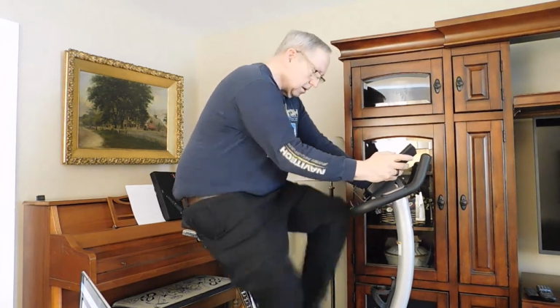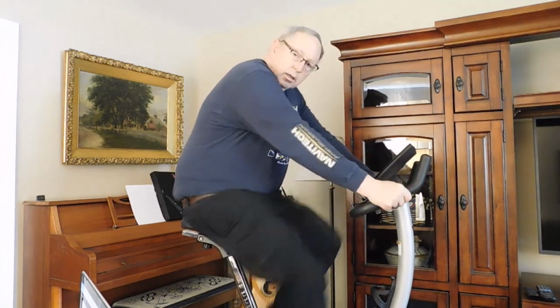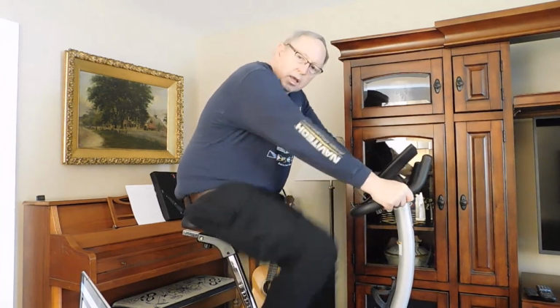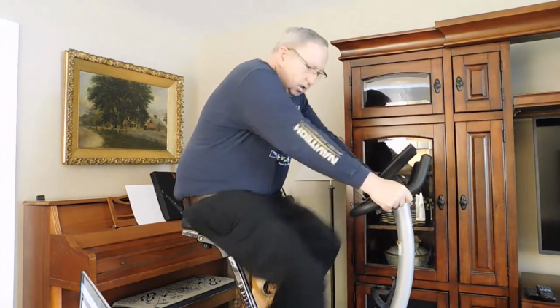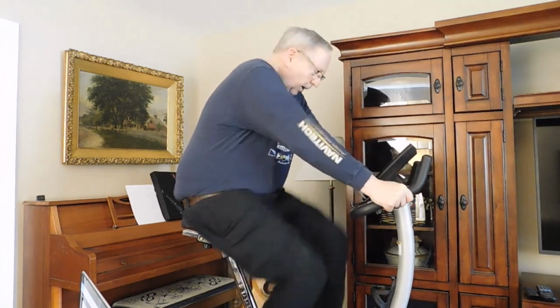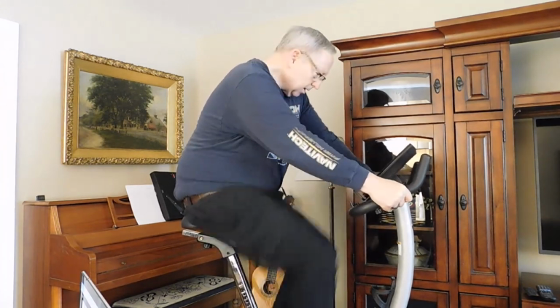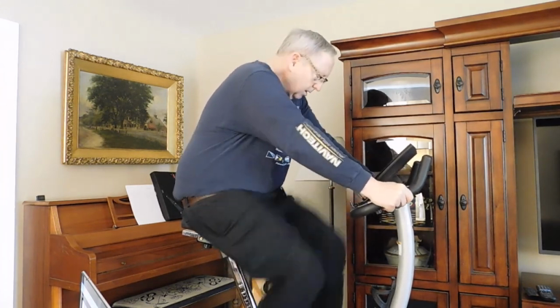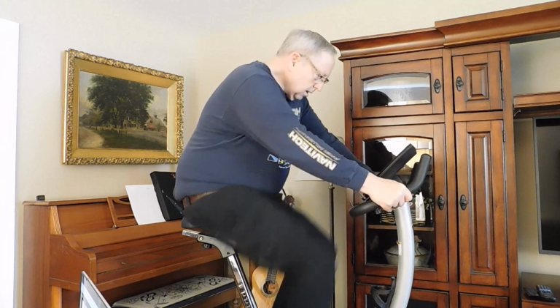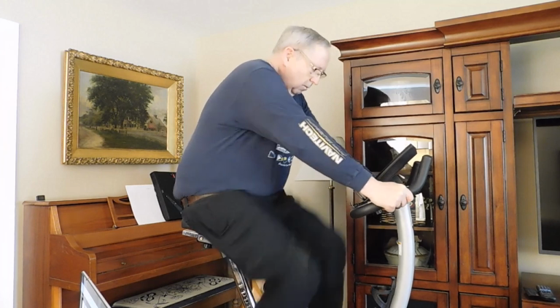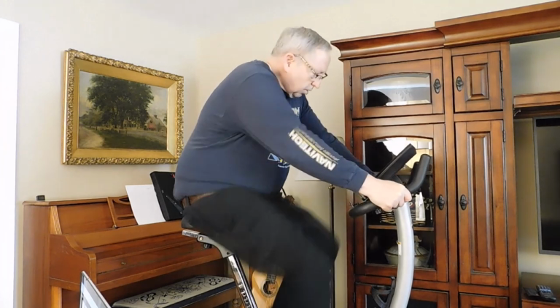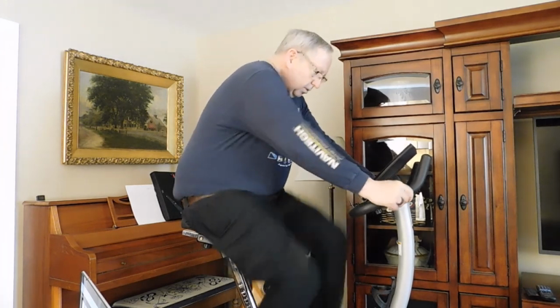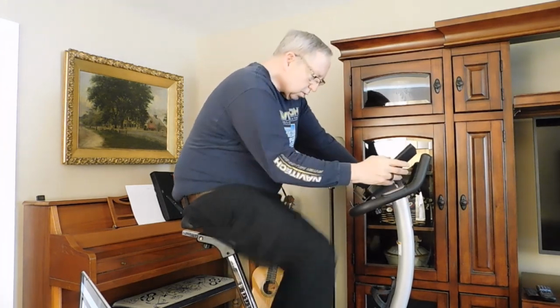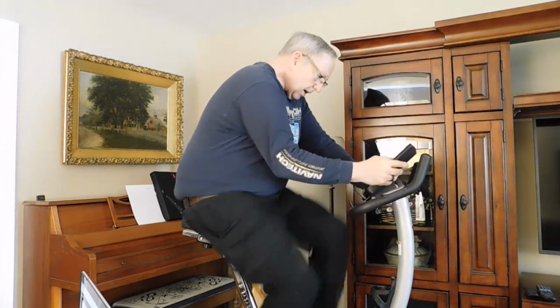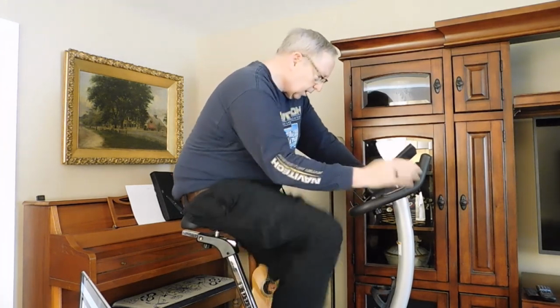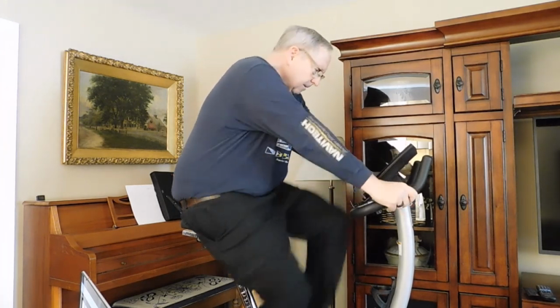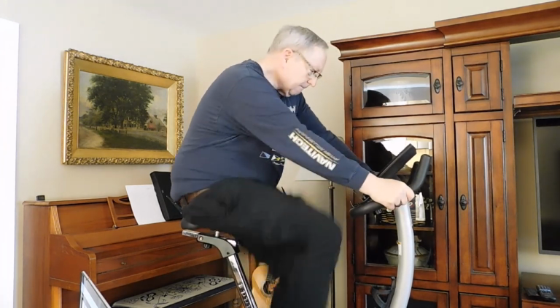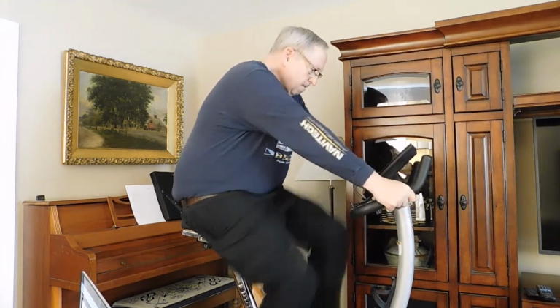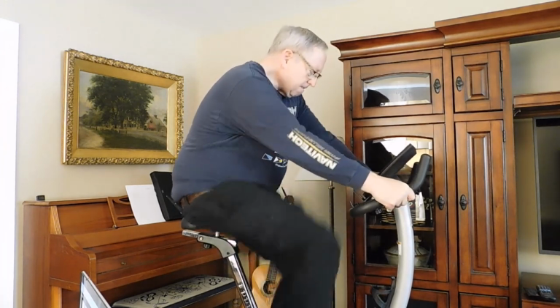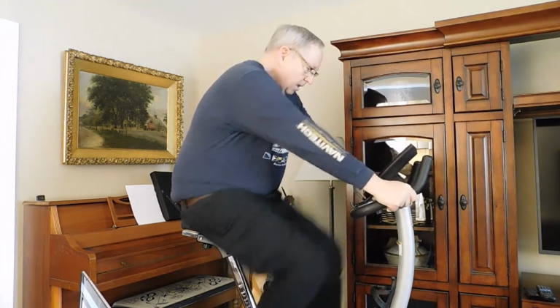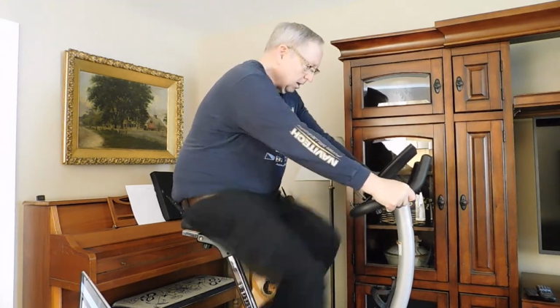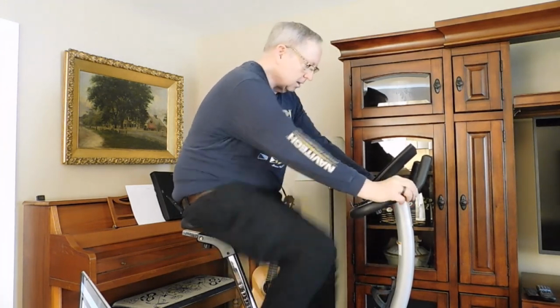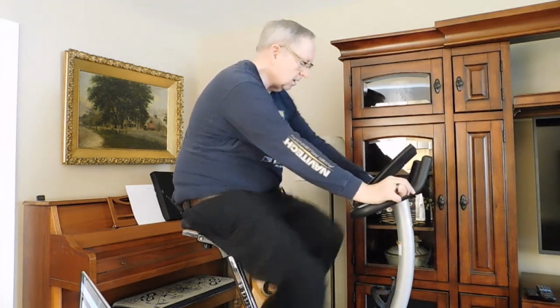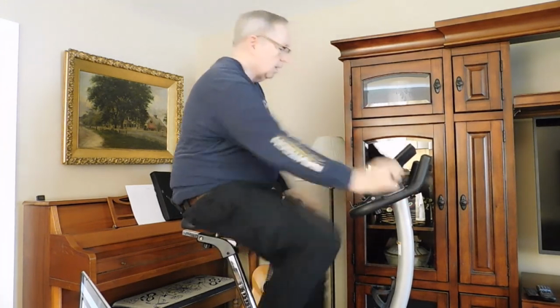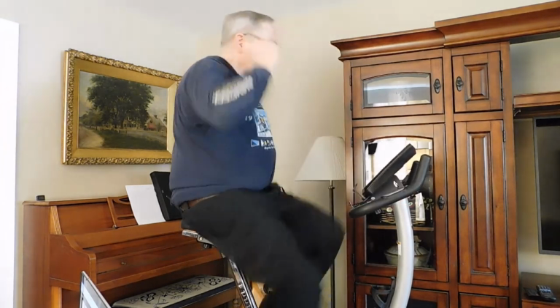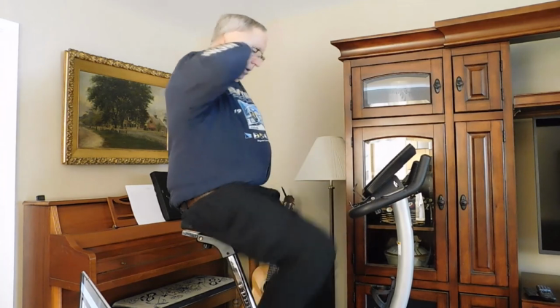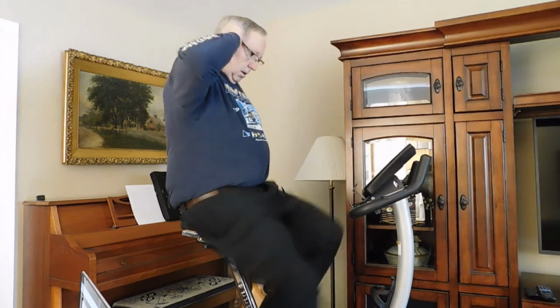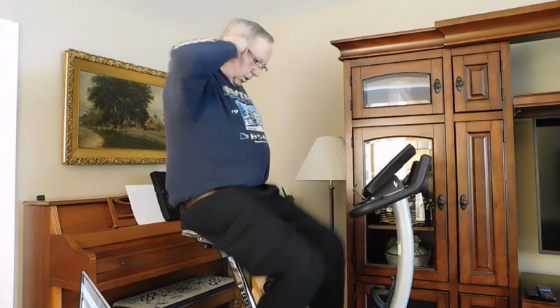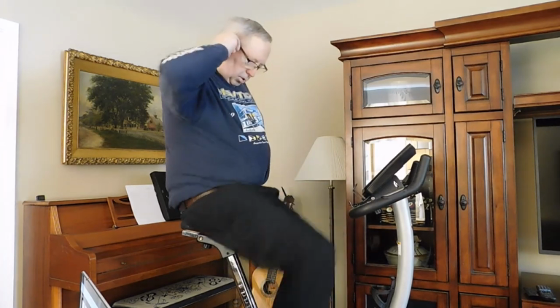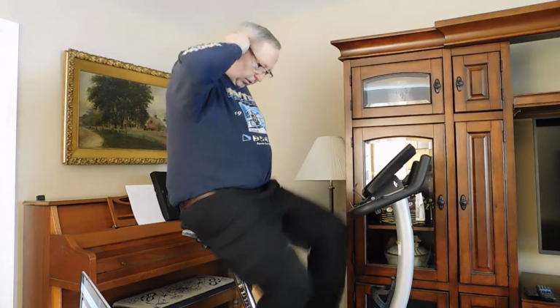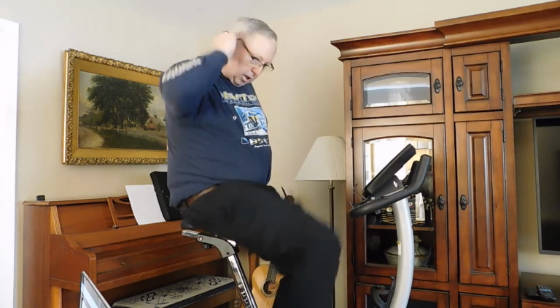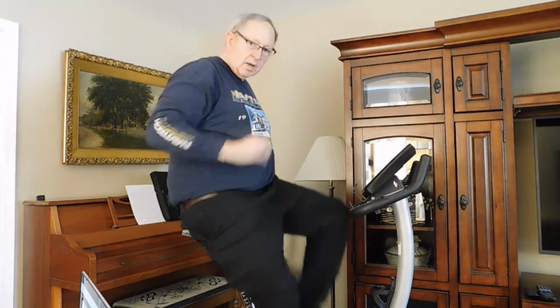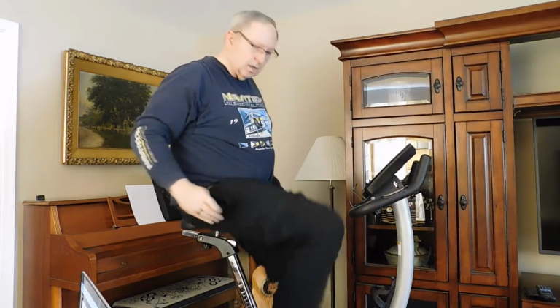I keep my cadence up, but I drop the resistance way back. I'm going to do this for two and a half minutes.